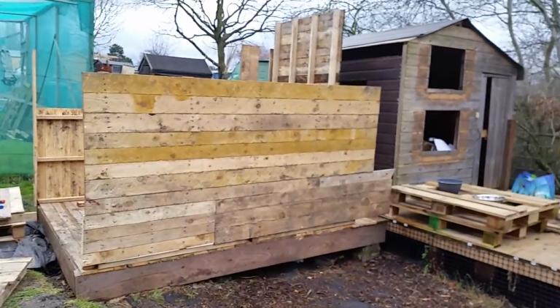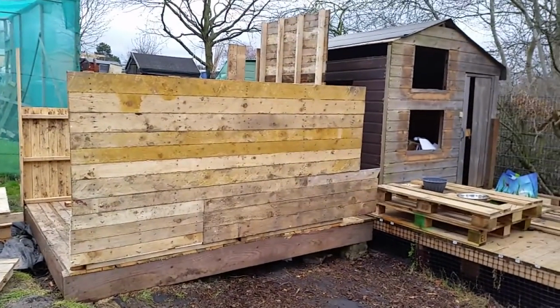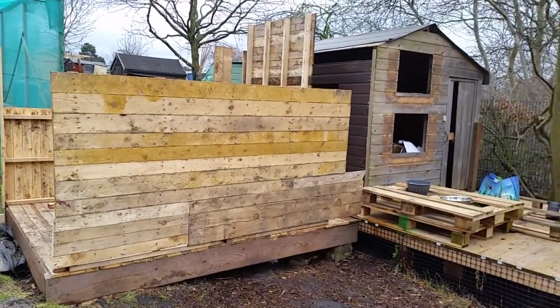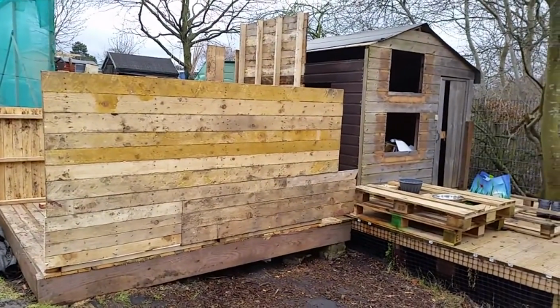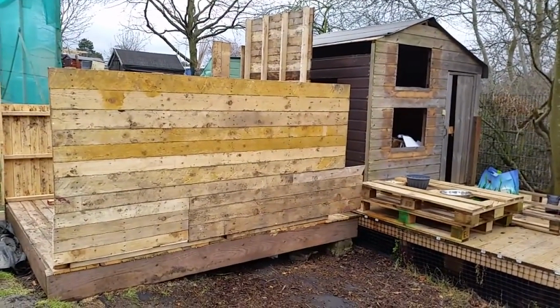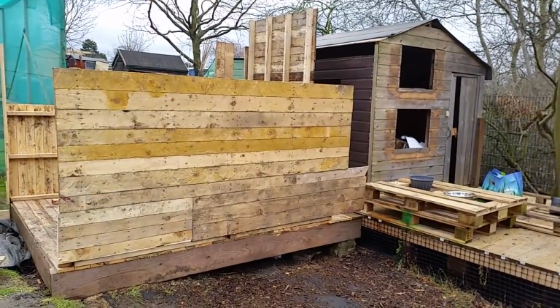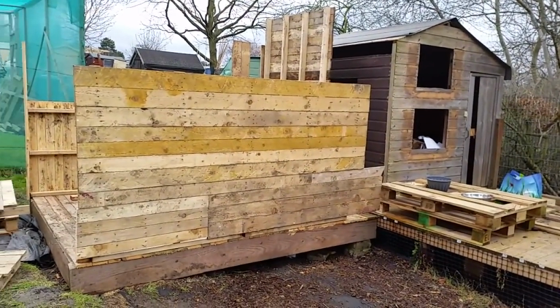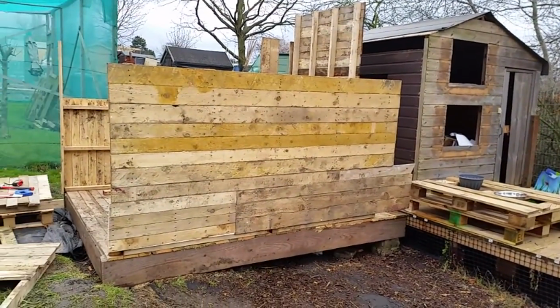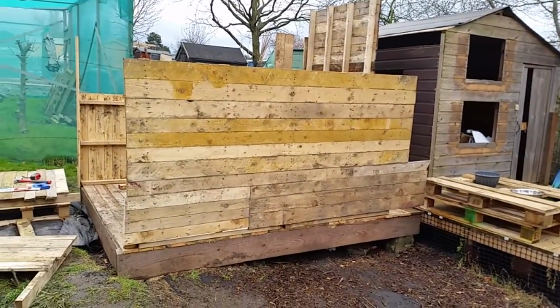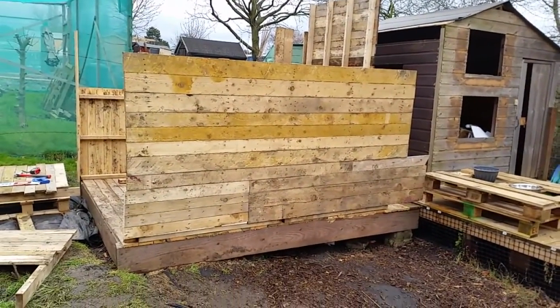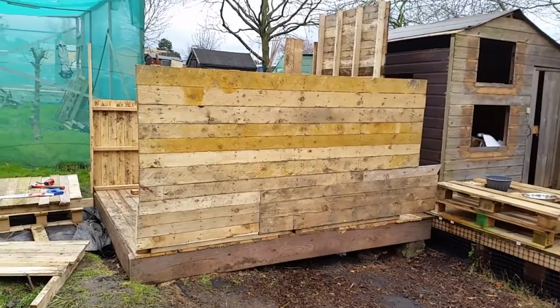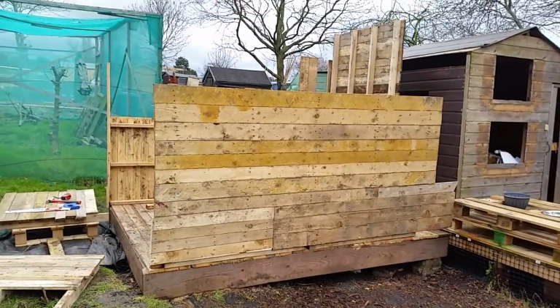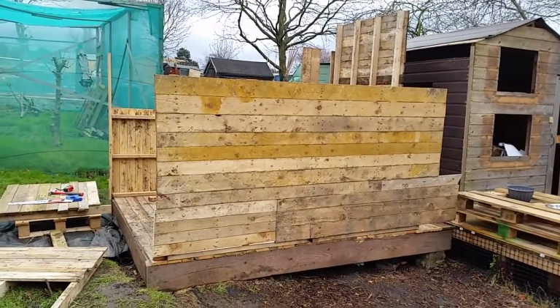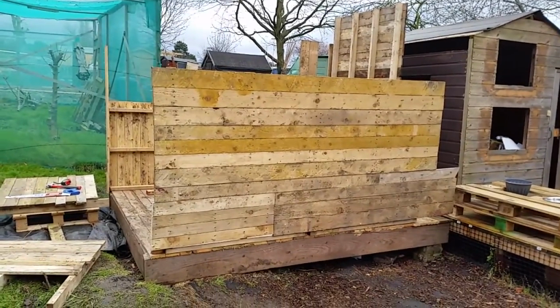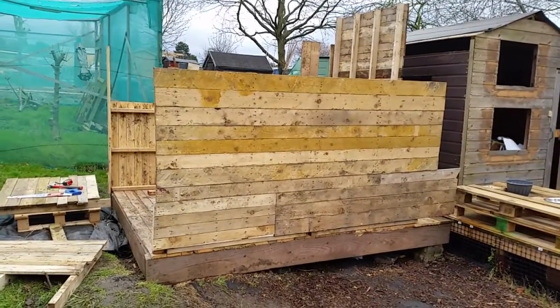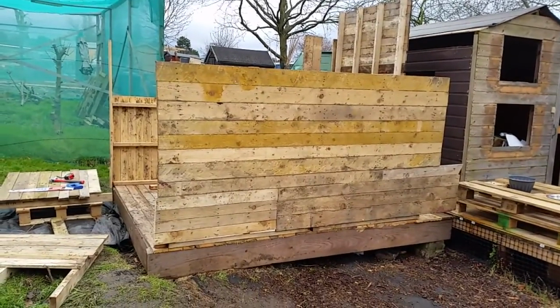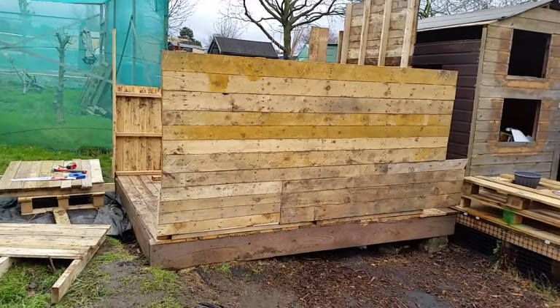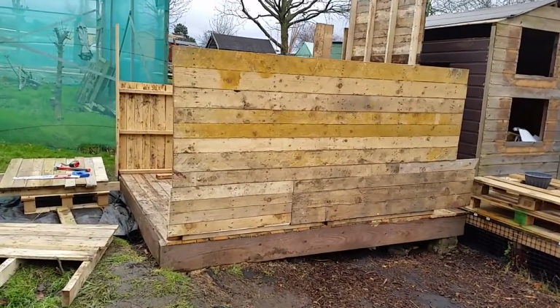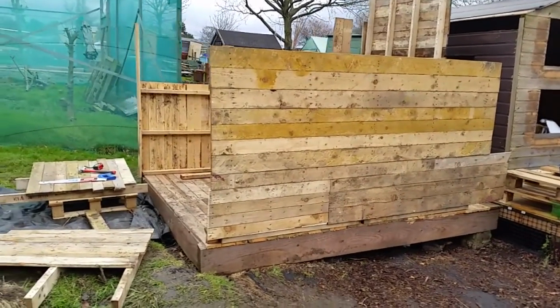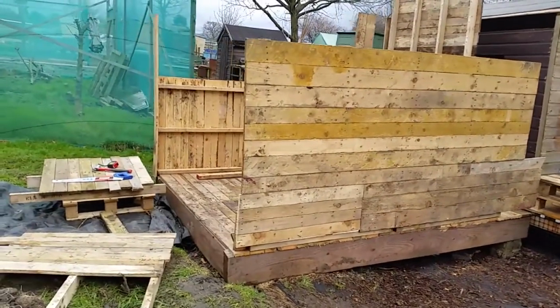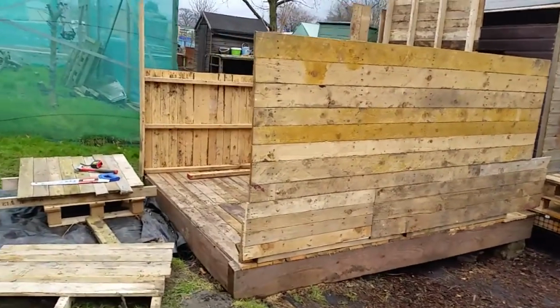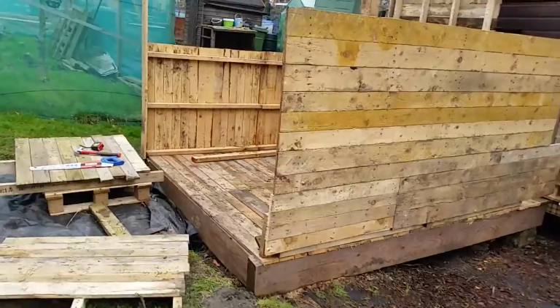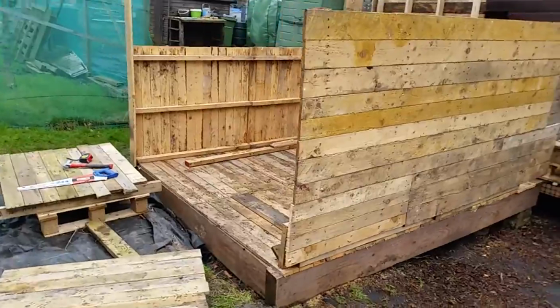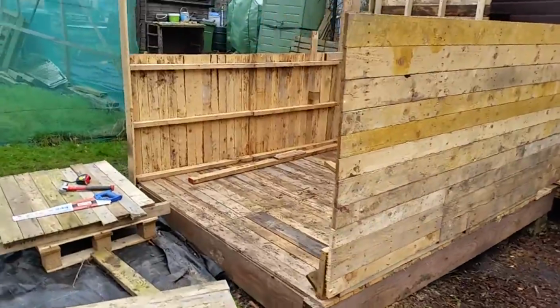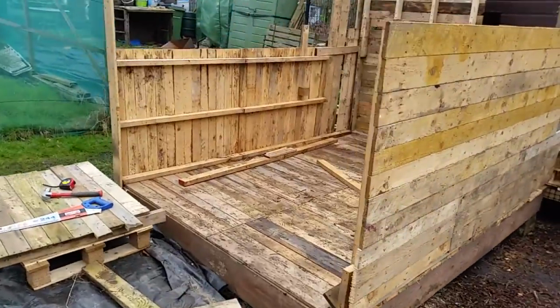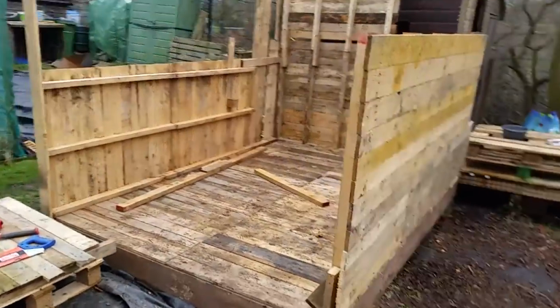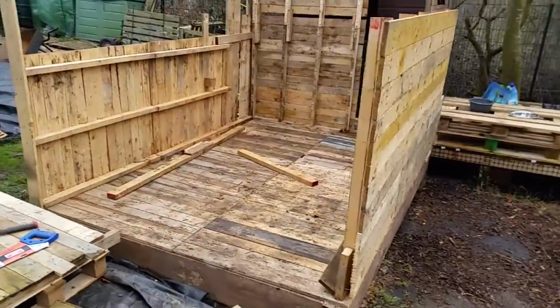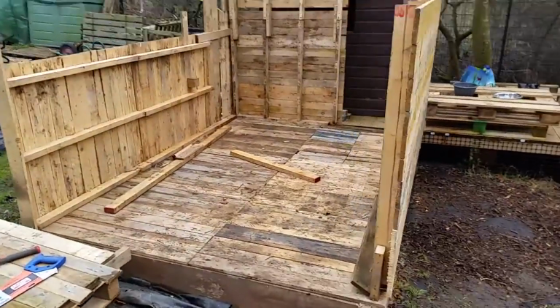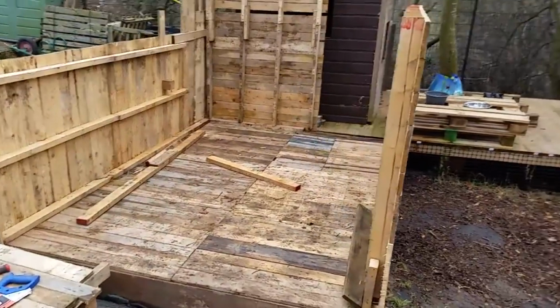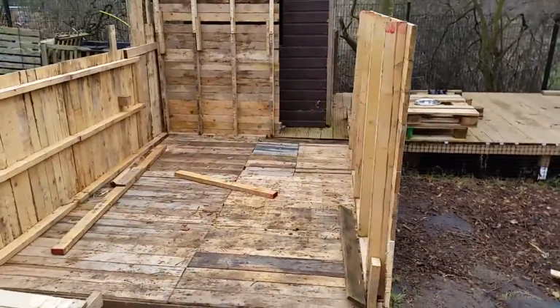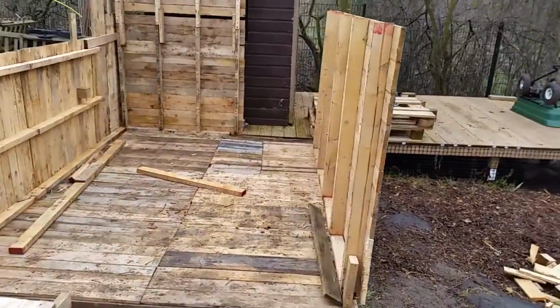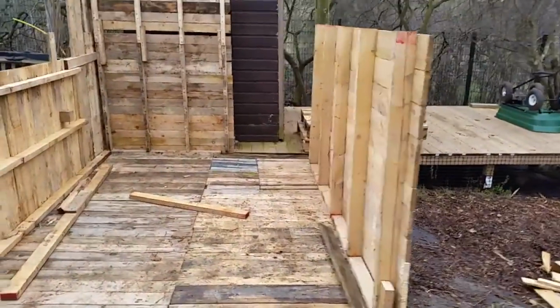The shed on the right is going to be dismantled once this one's done. So, this is one wall. Everything here is pallets — even the joists are pallets.